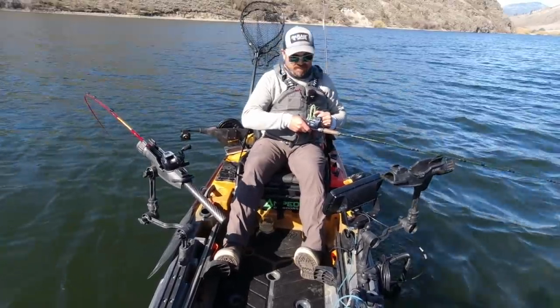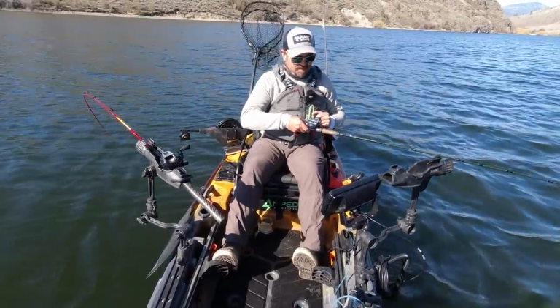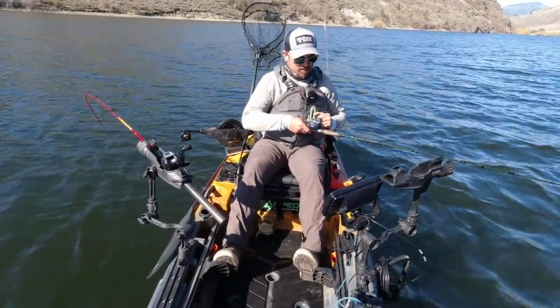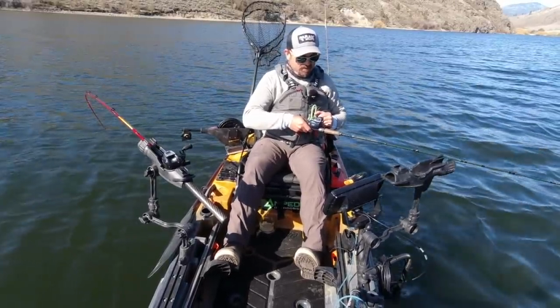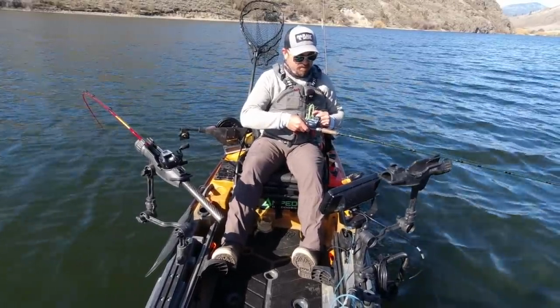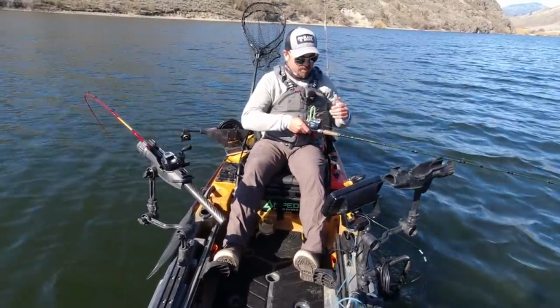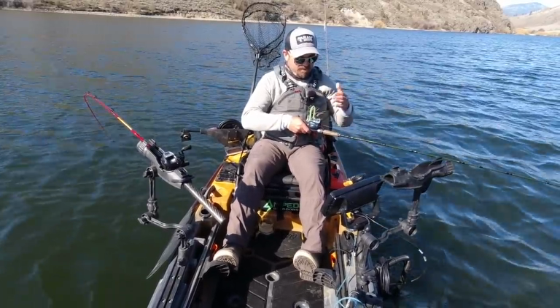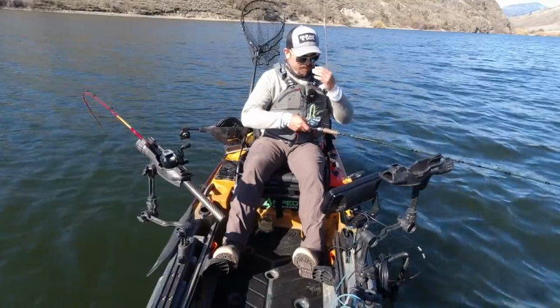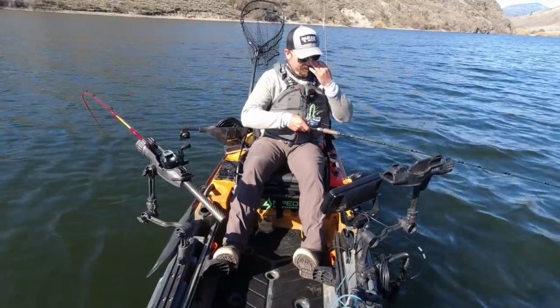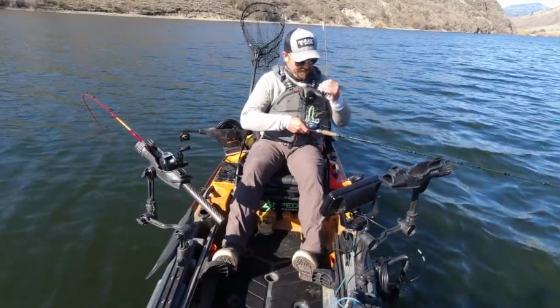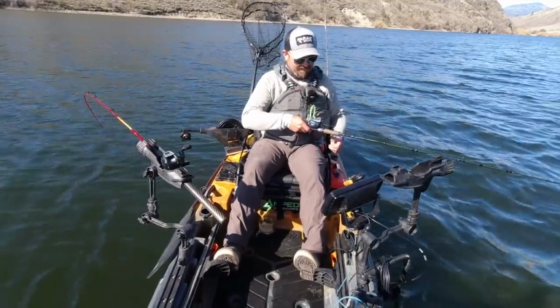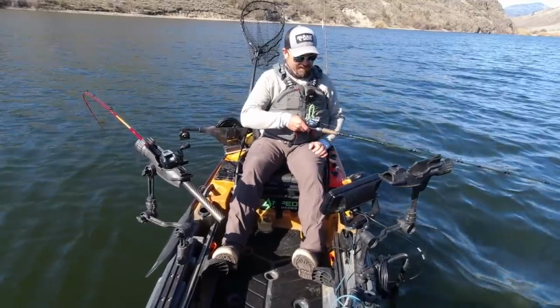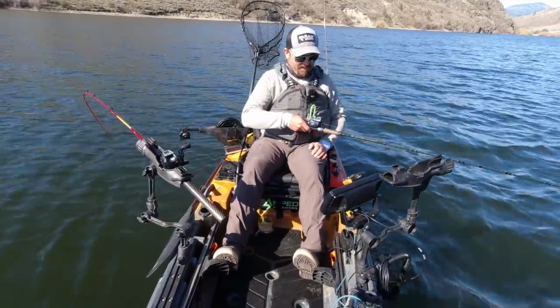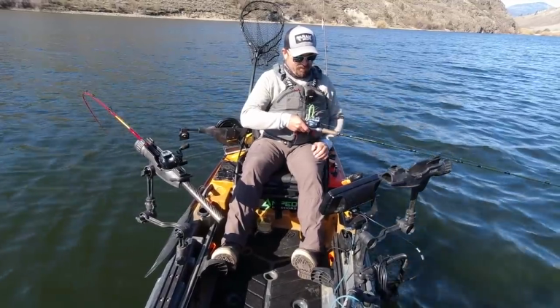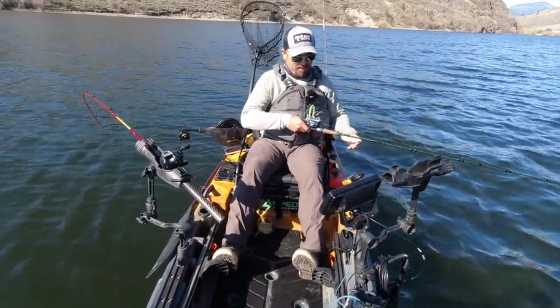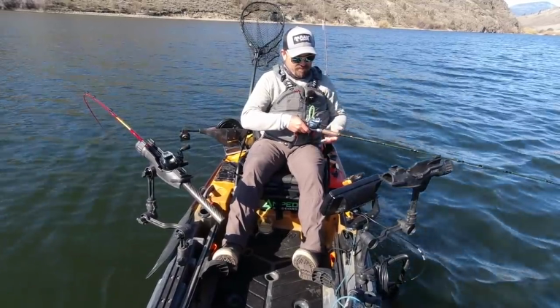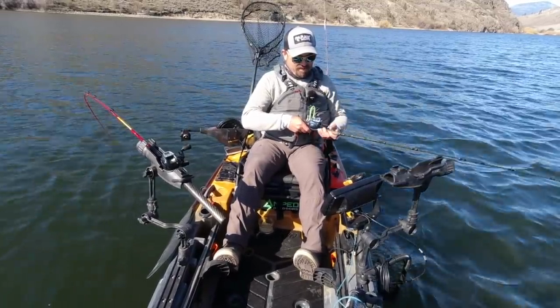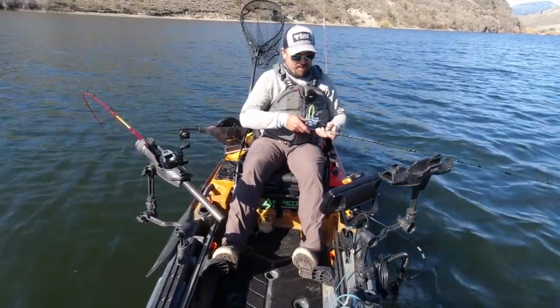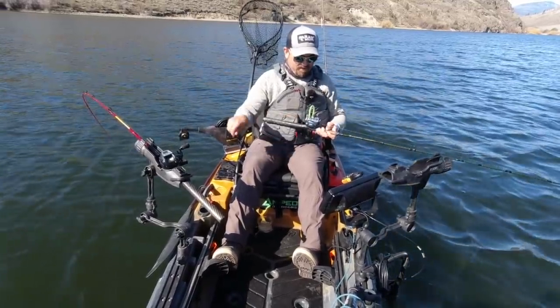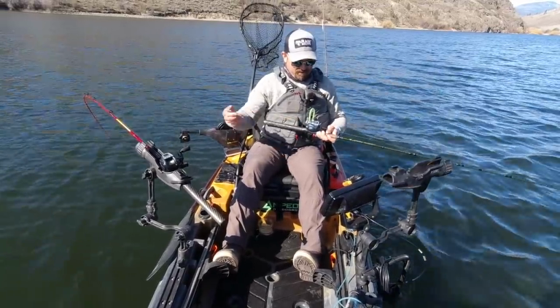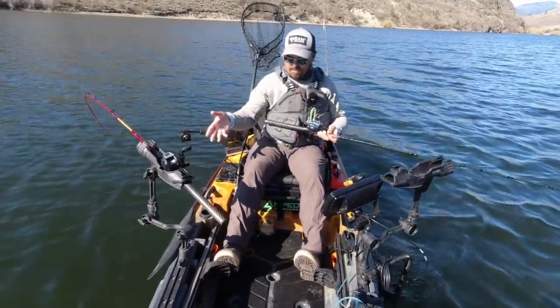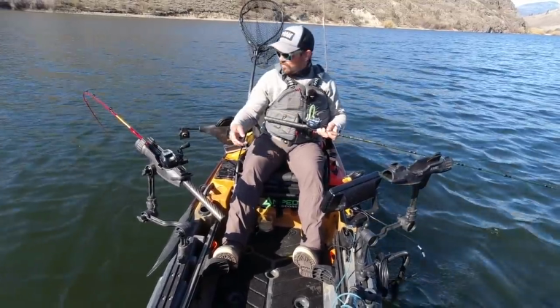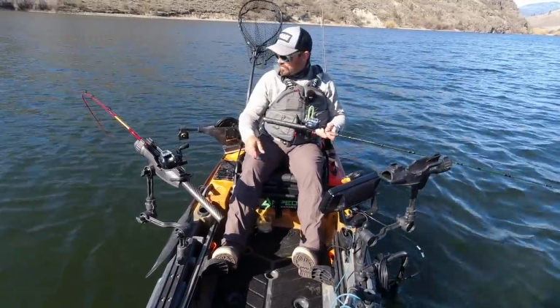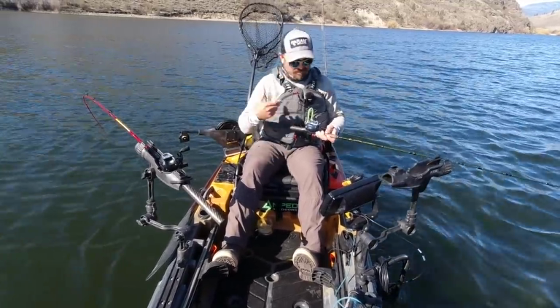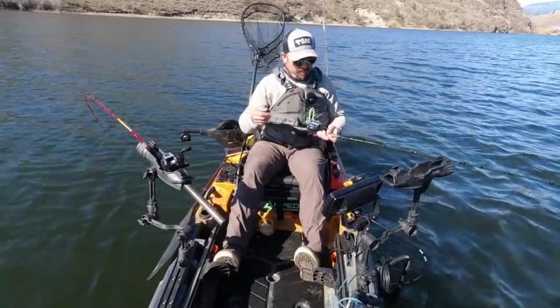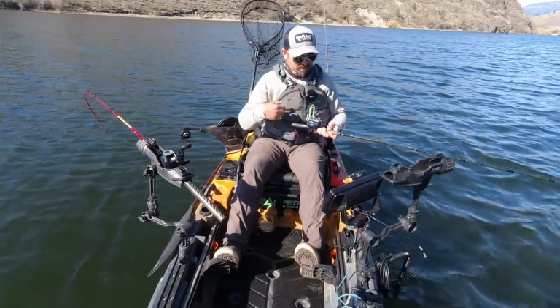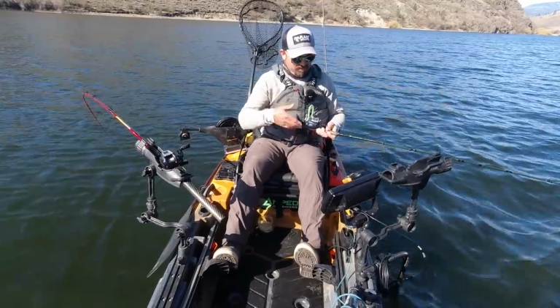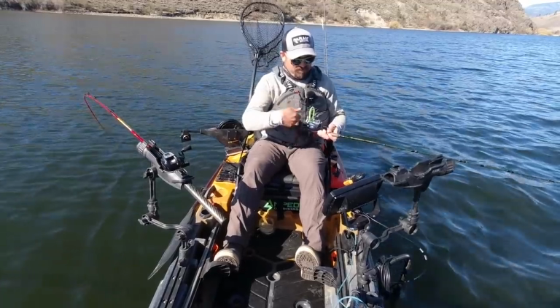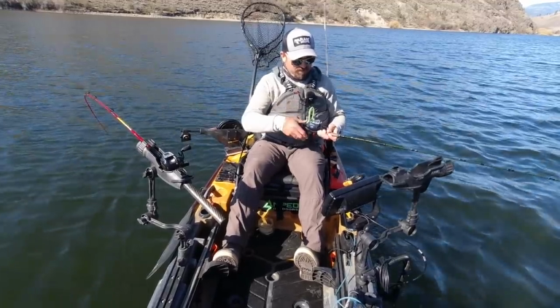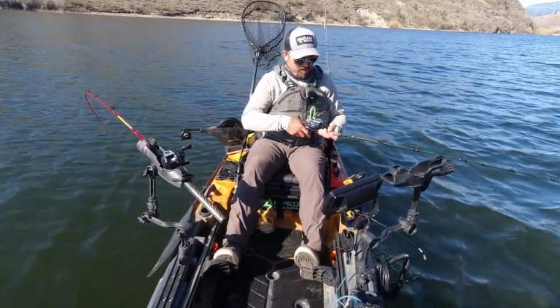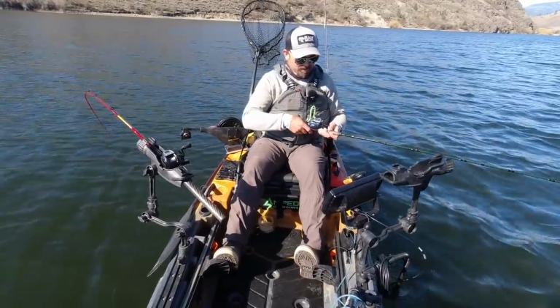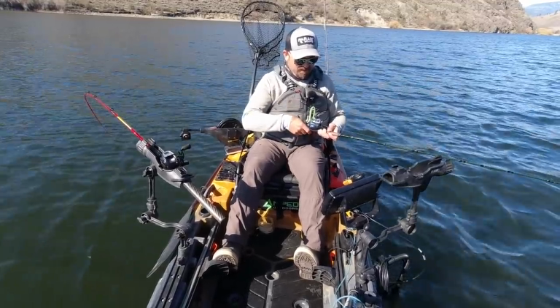That's the nice thing about a dropper — you can just bring it right up to them. You don't have to worry about cranking up the downrigger and then cranking up the rod. You just need to do the rod. It's easy.